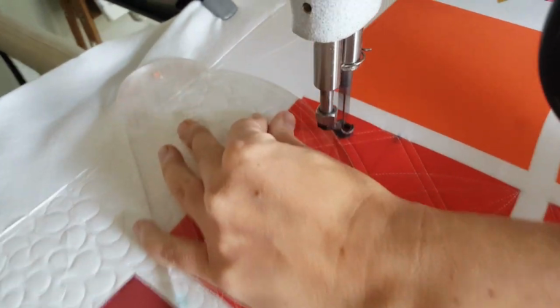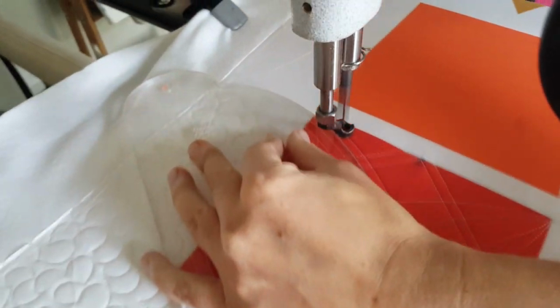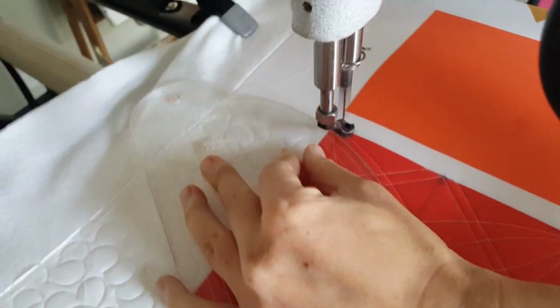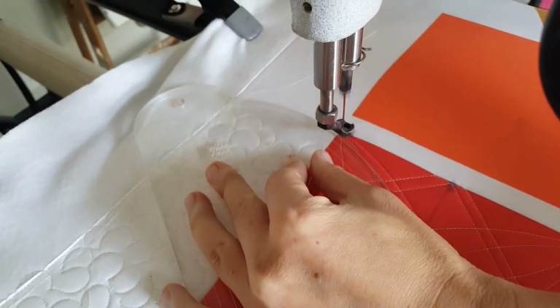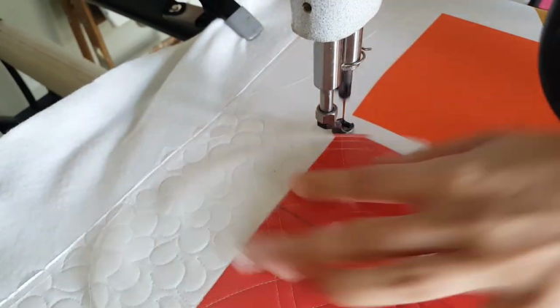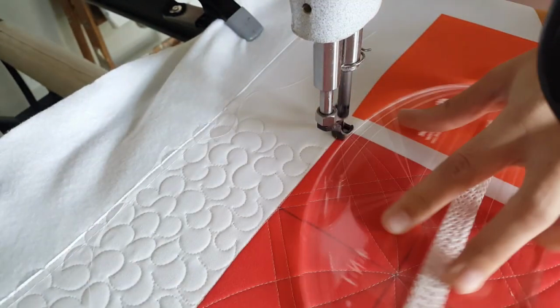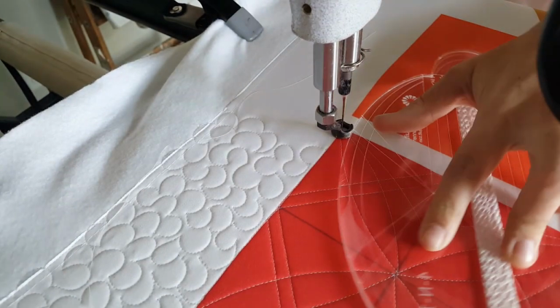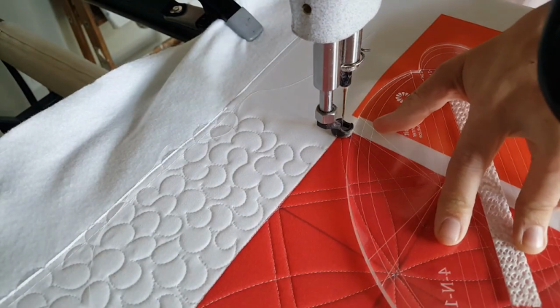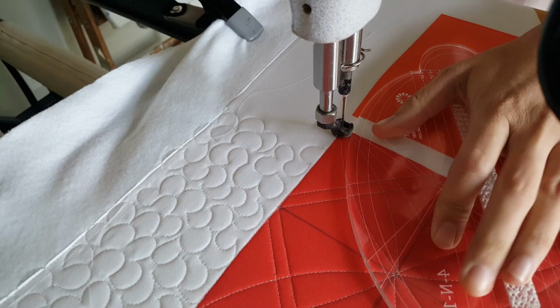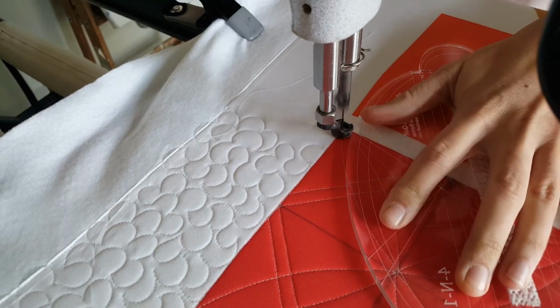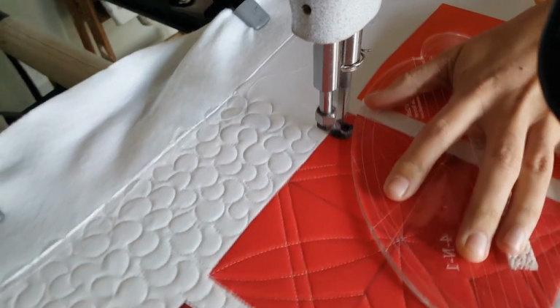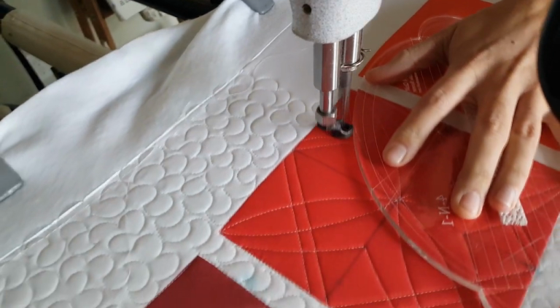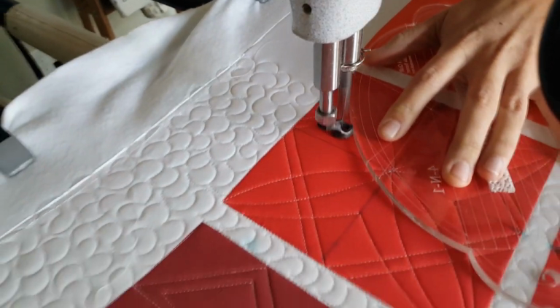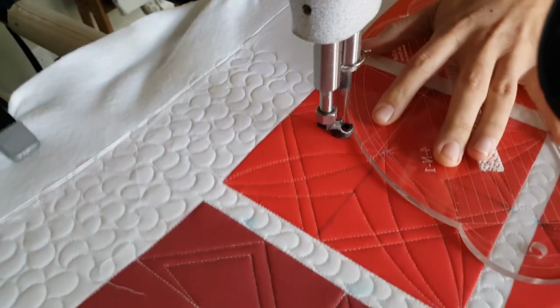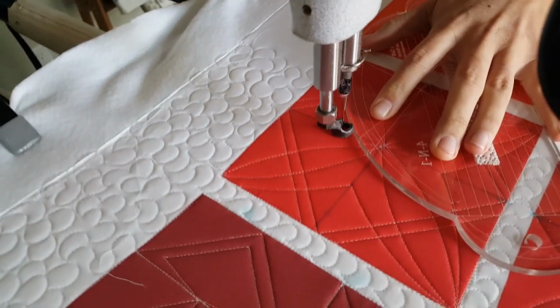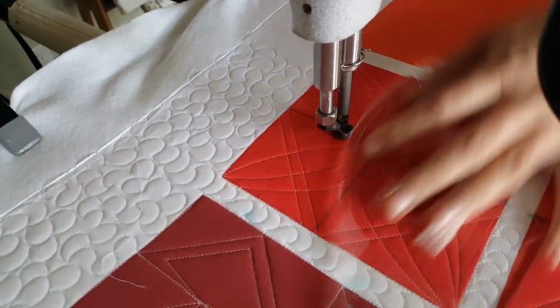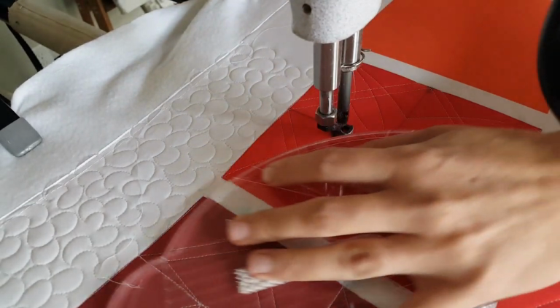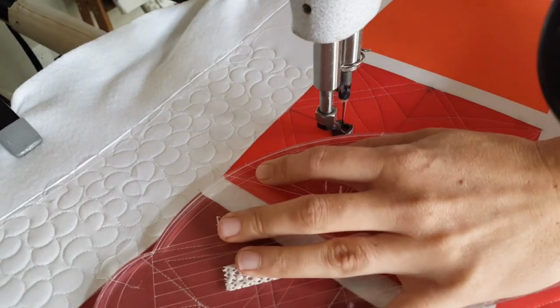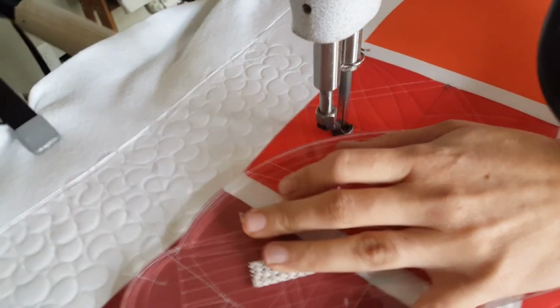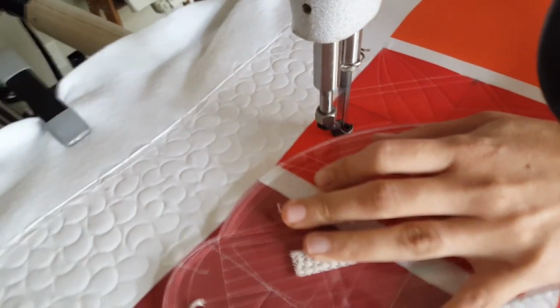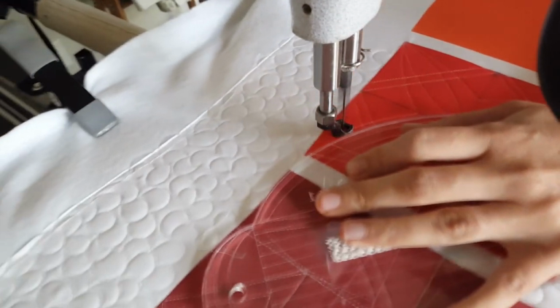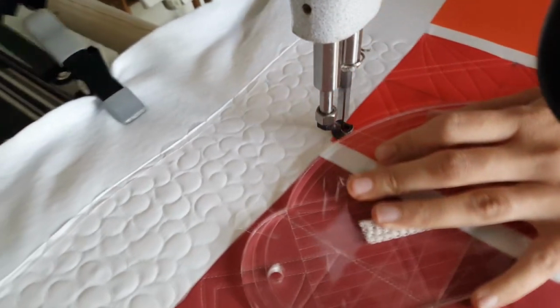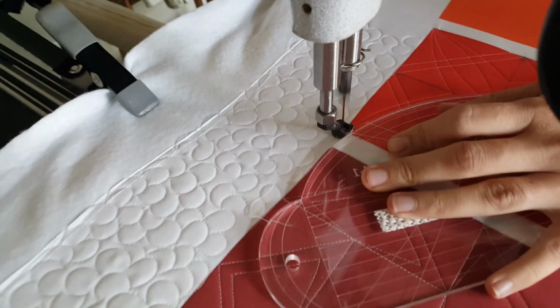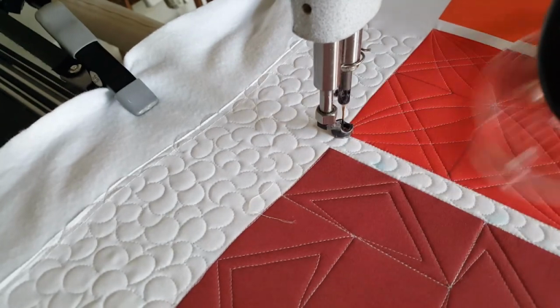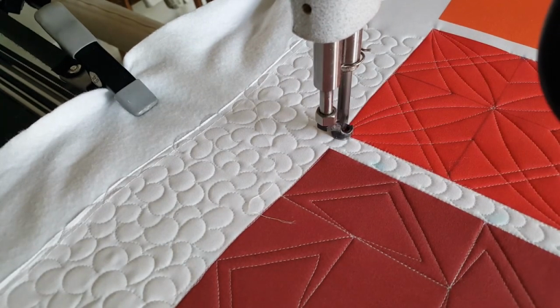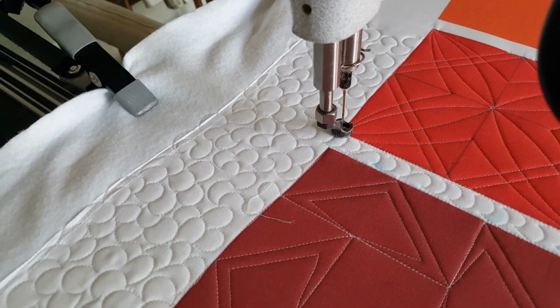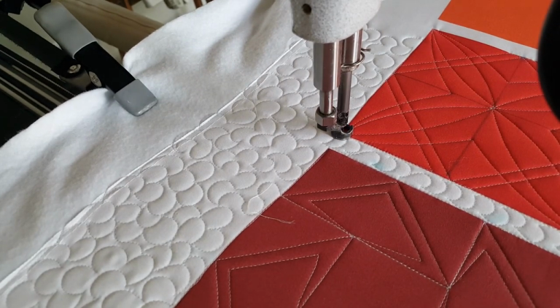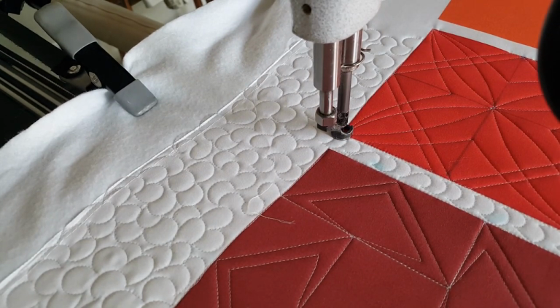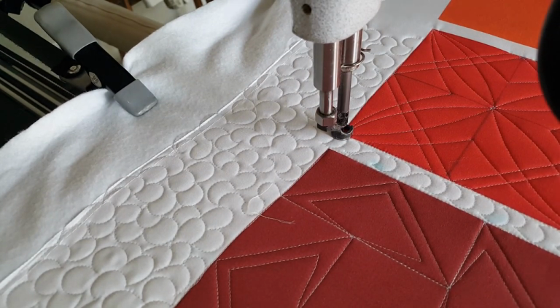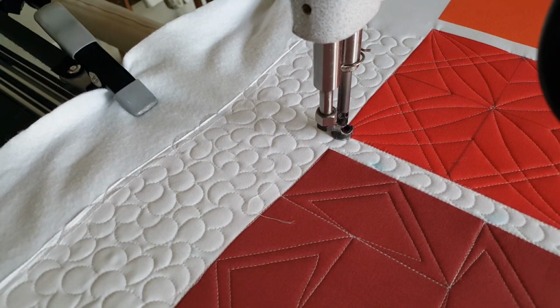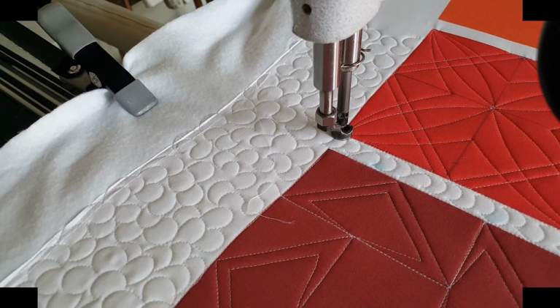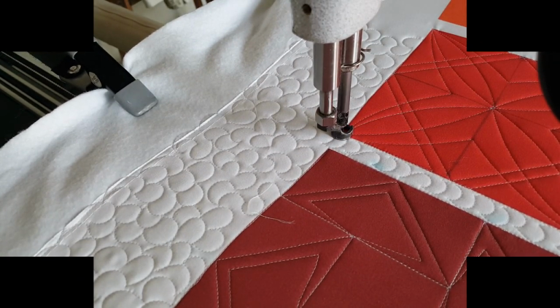I'll repeat this process on all four sides of my block. From there I'll stitch in the ditch all the way around the outside of the block, then finish this design by spritzing away those marked lines.